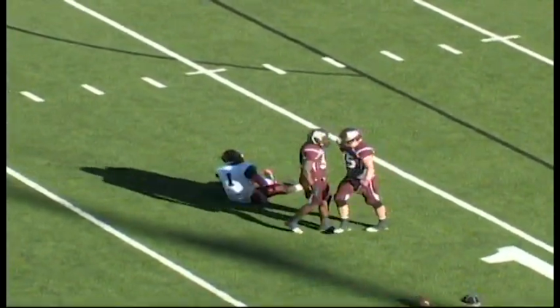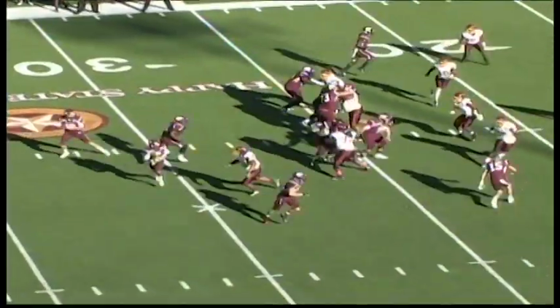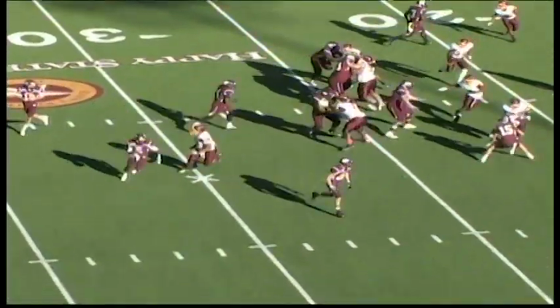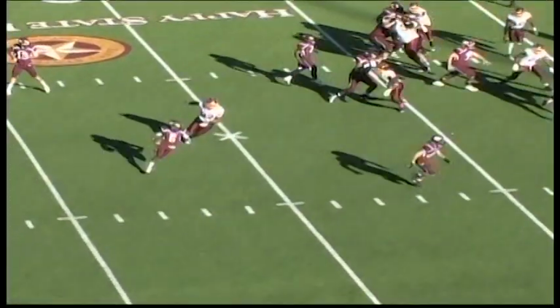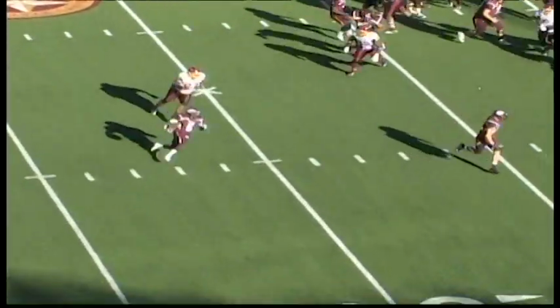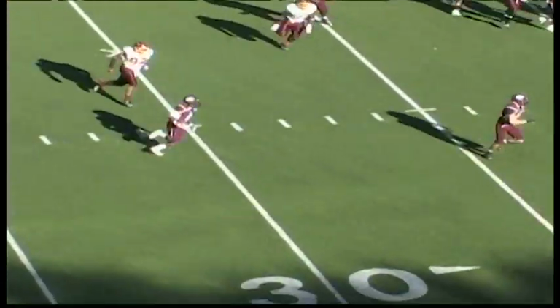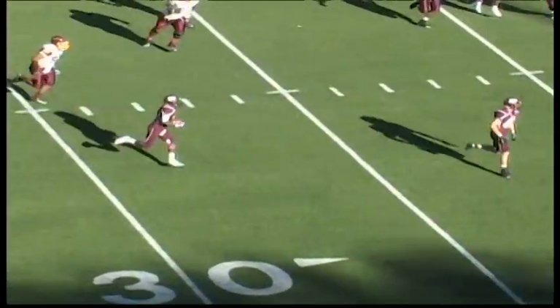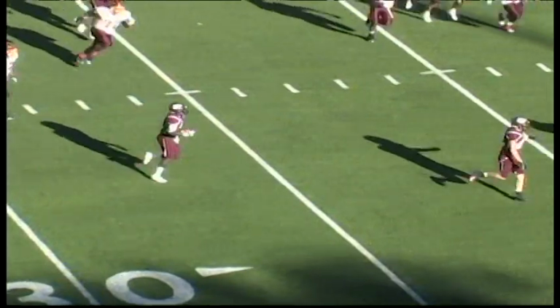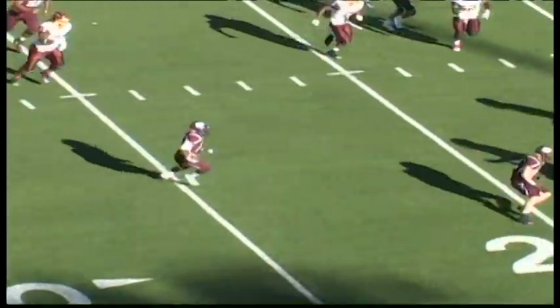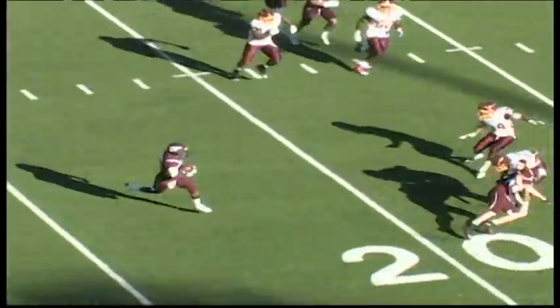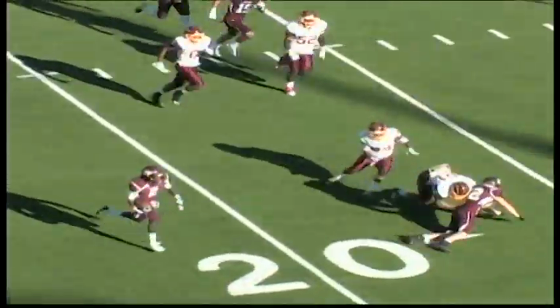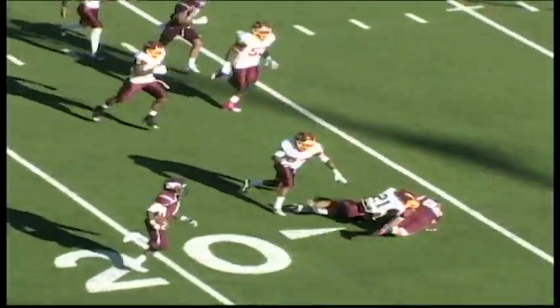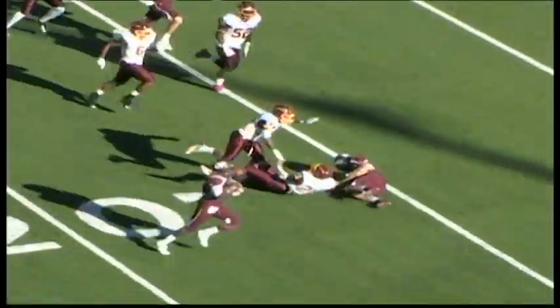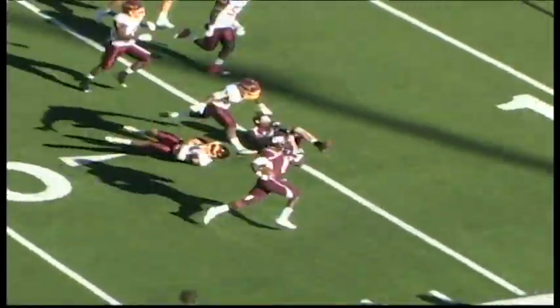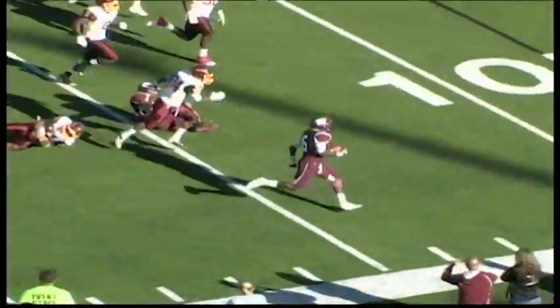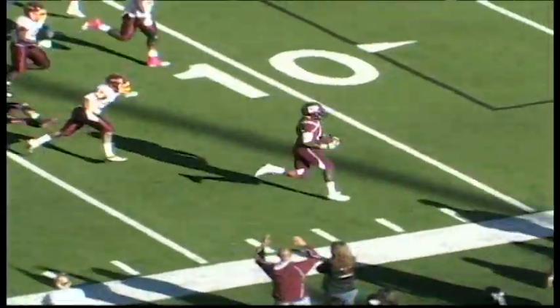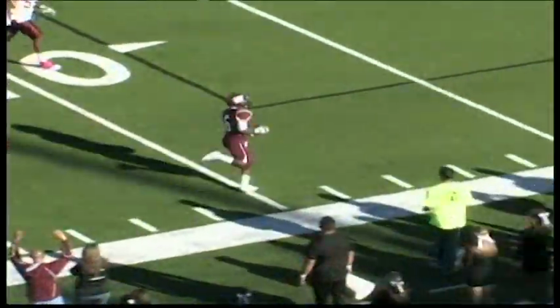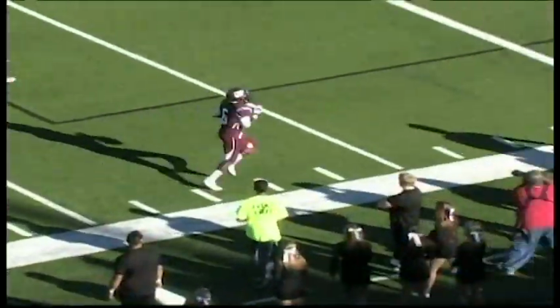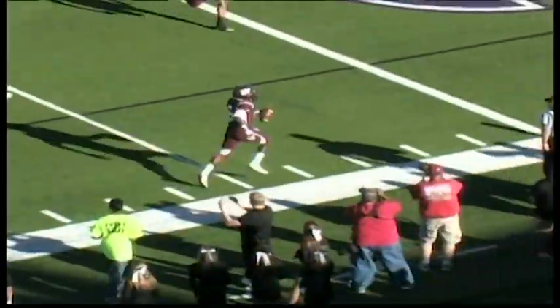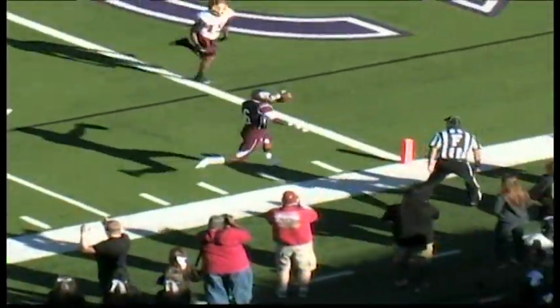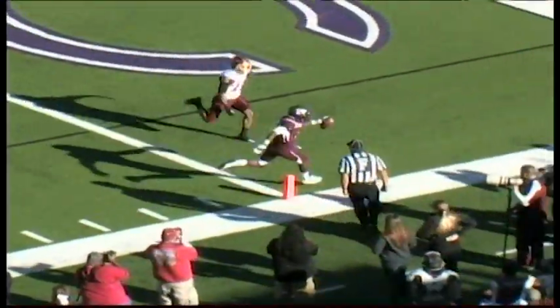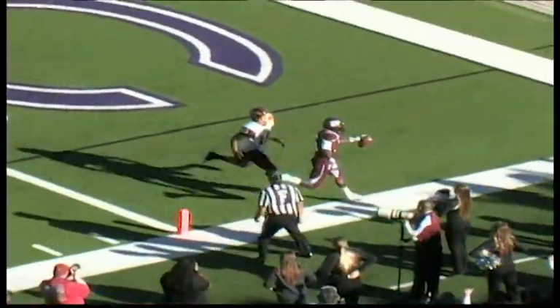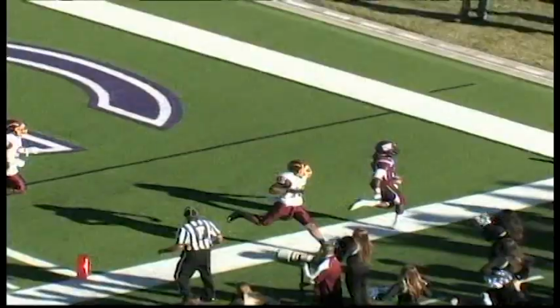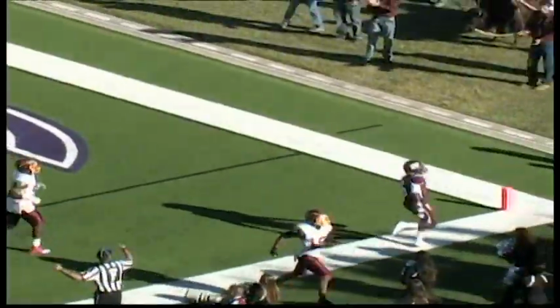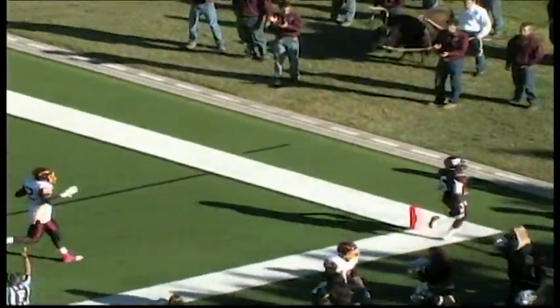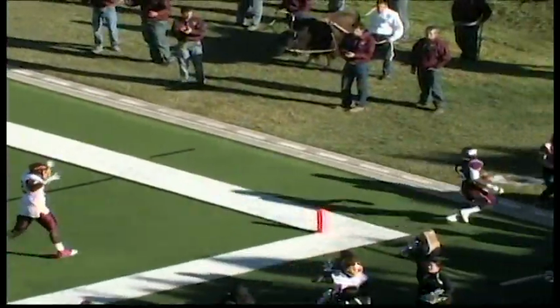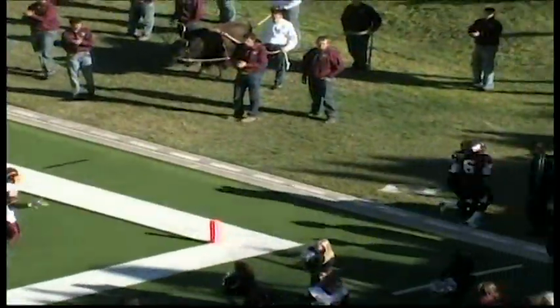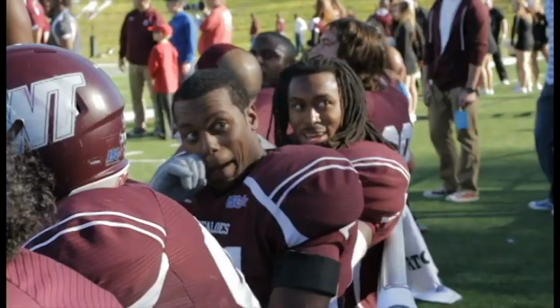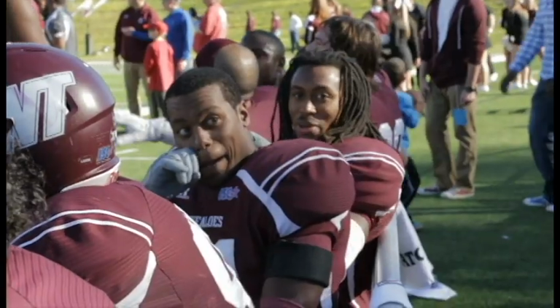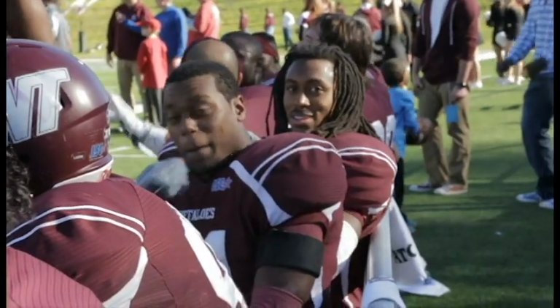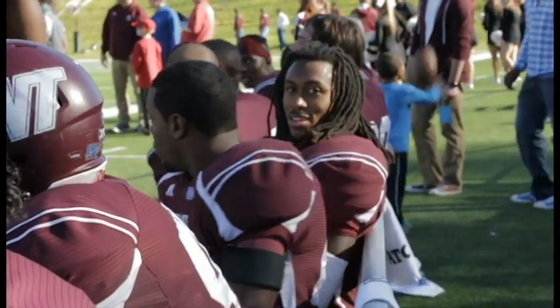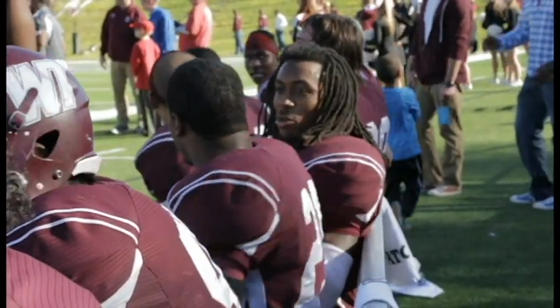Jerrion Roan in motion — jet sweep to him. Roan's got a lot of real estate. Nice block on the outside. He's across the 20, he's across the 10, he's across the goal line. Touchdown, W.T. Jerrion Roan.